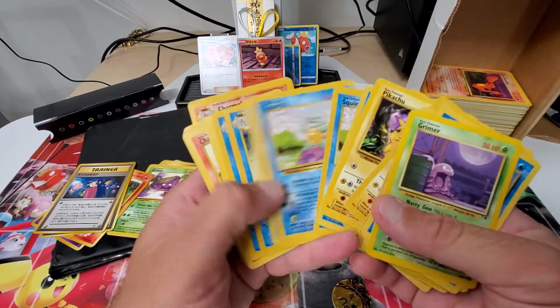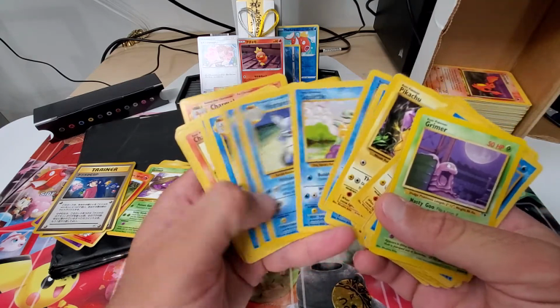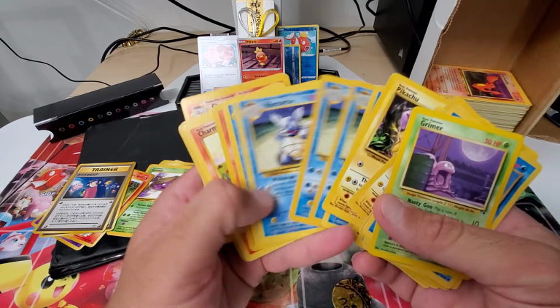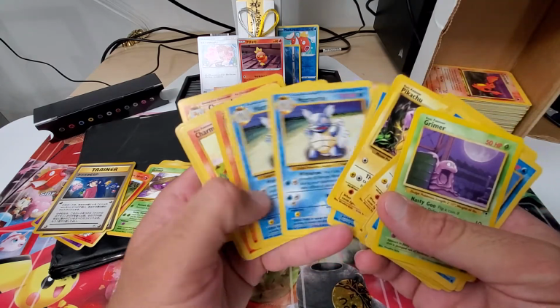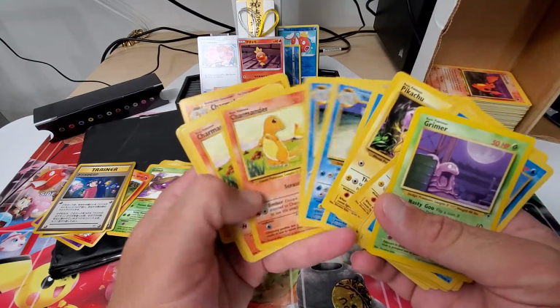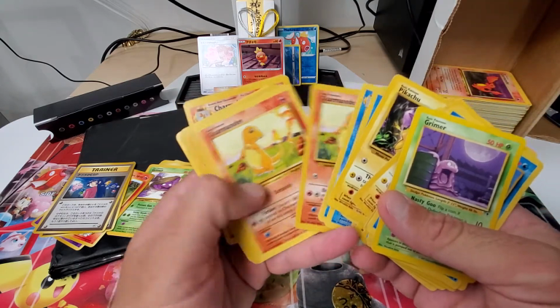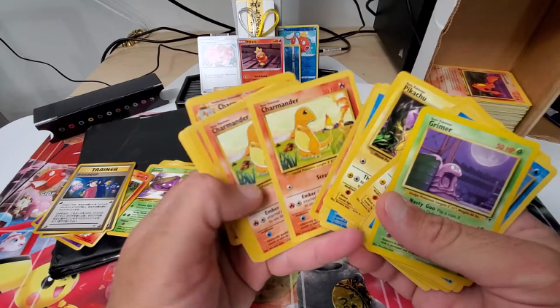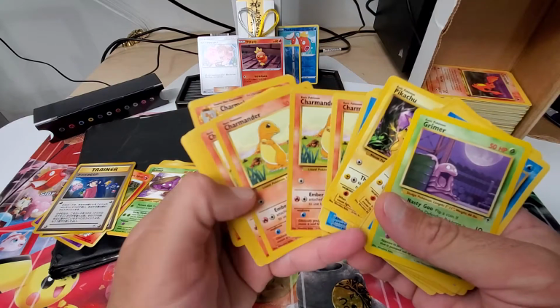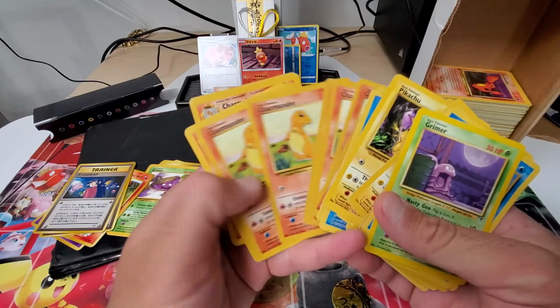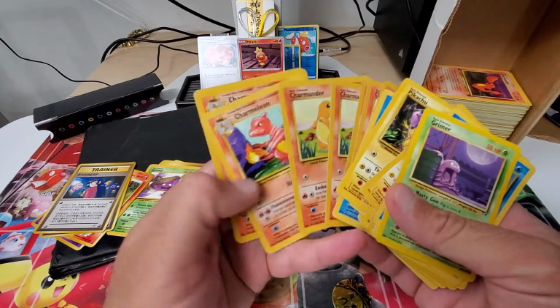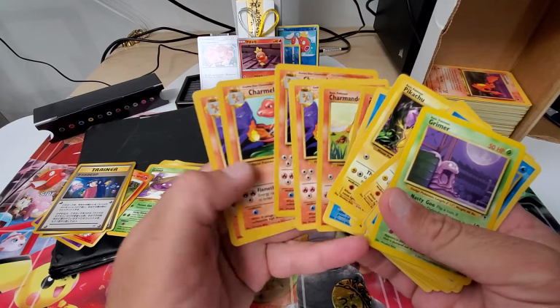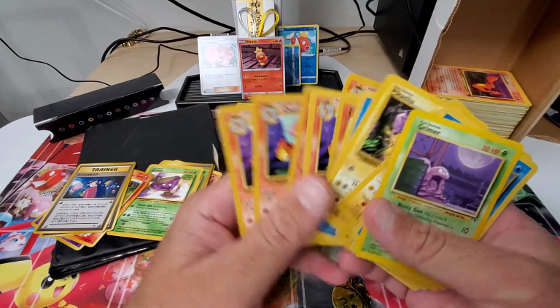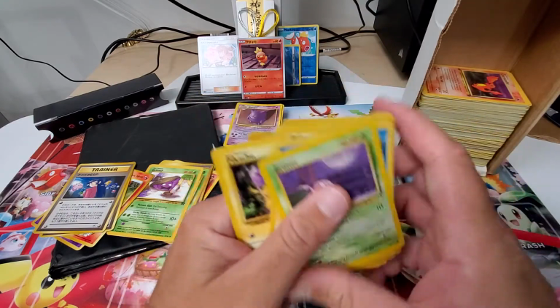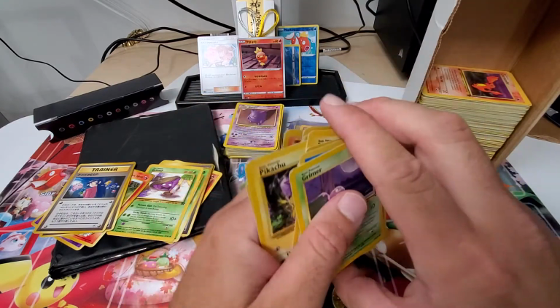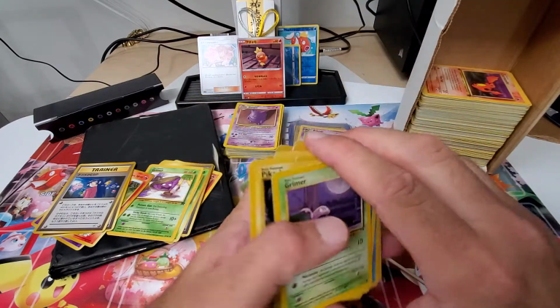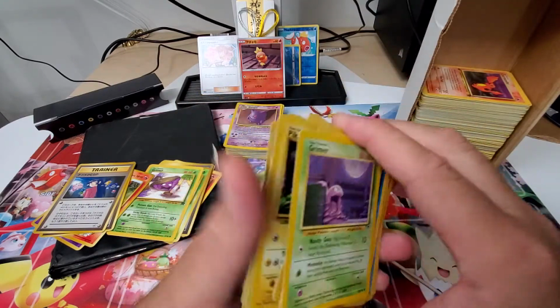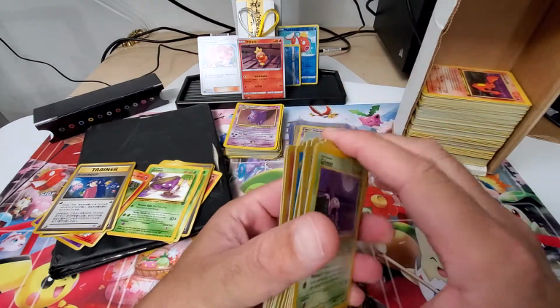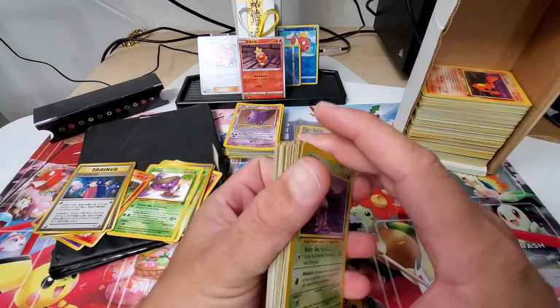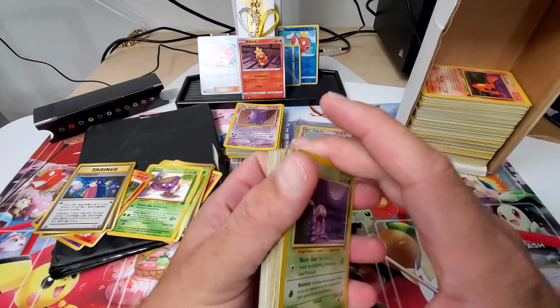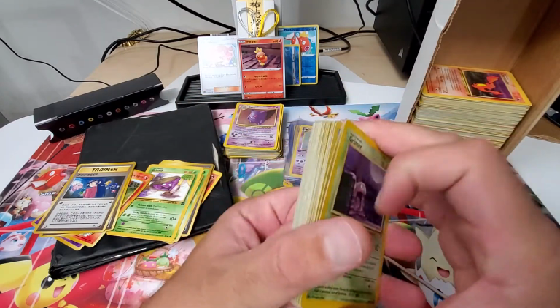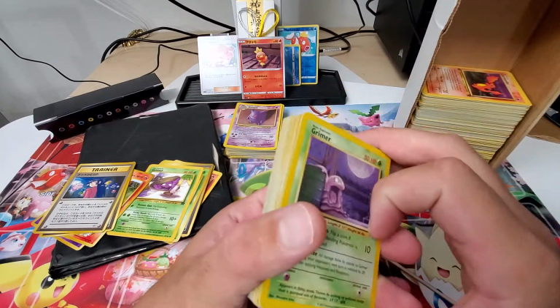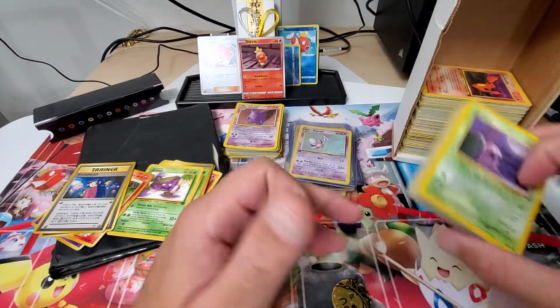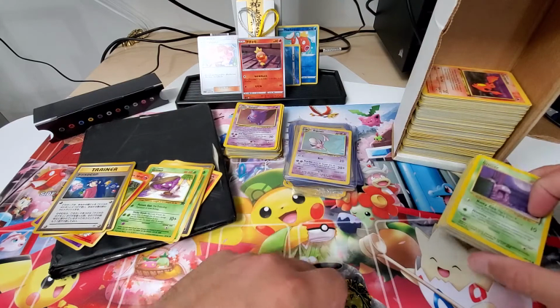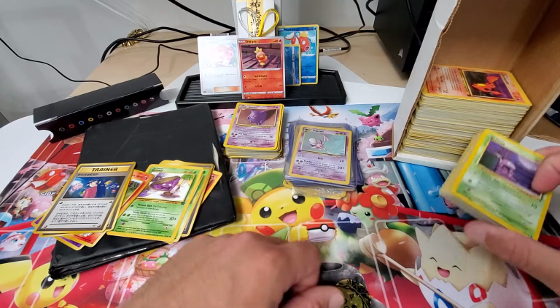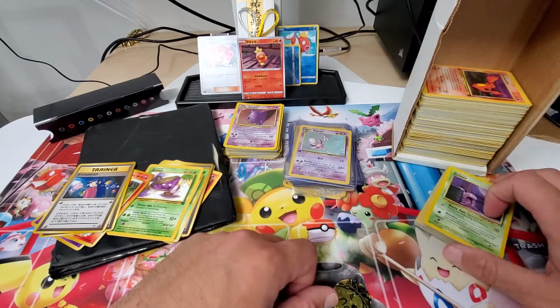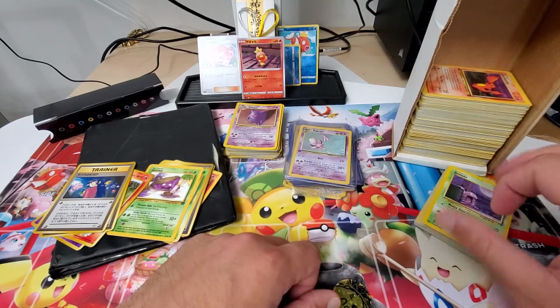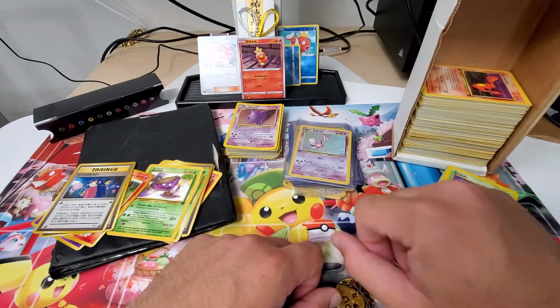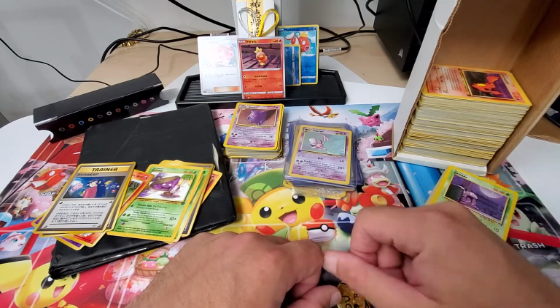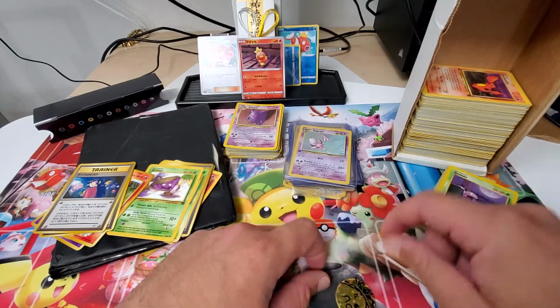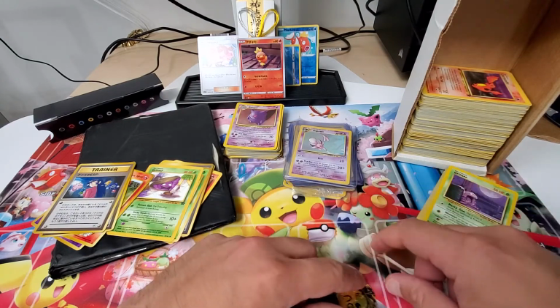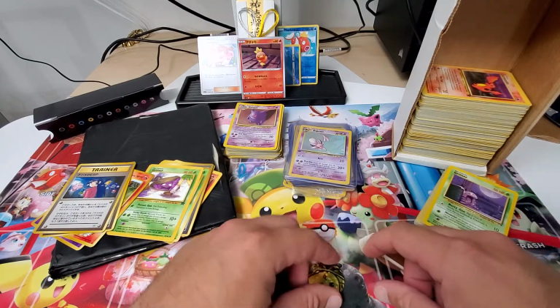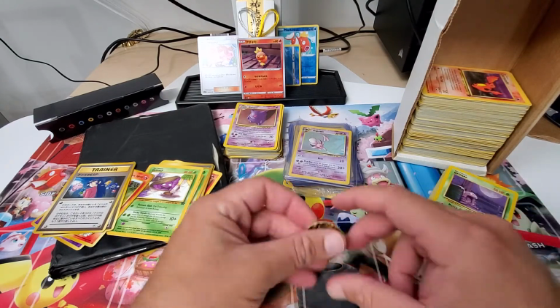I pulled out all the Squirtles, Wartortles, Charmanders, Charmeleons, but I don't have the Charizard. Never was fortunate enough to pull the base set Charizard while I played.